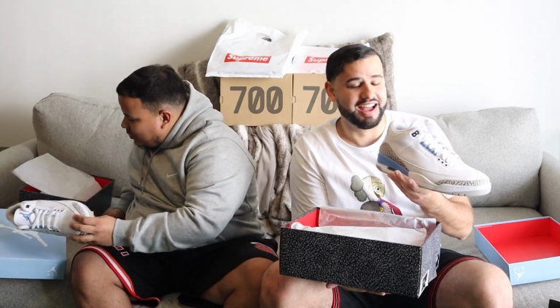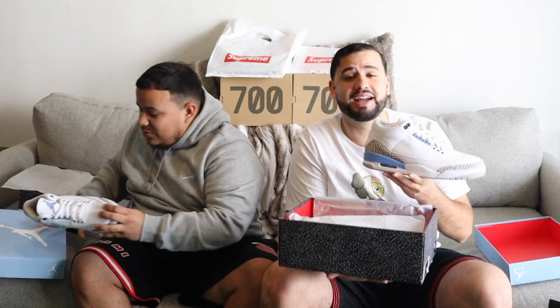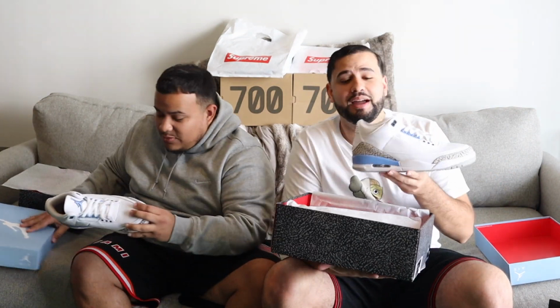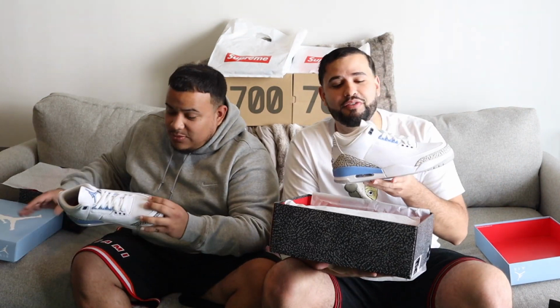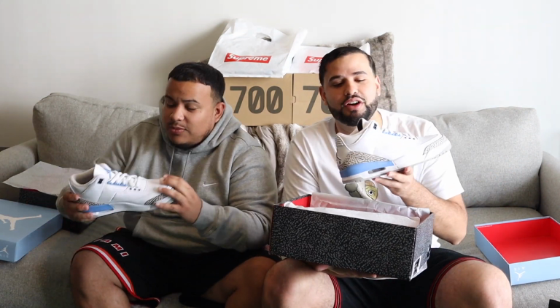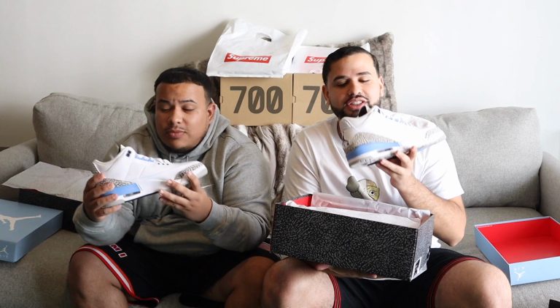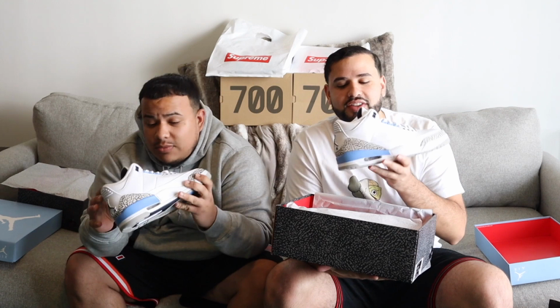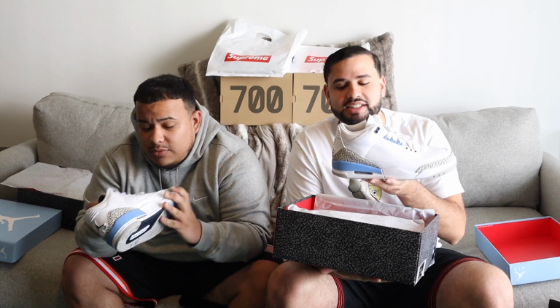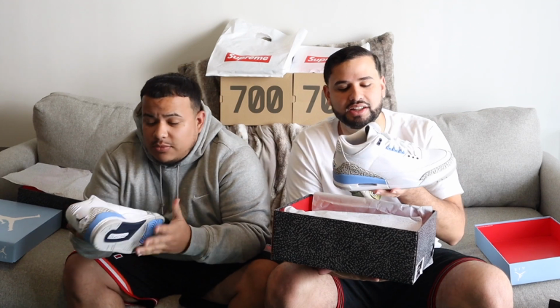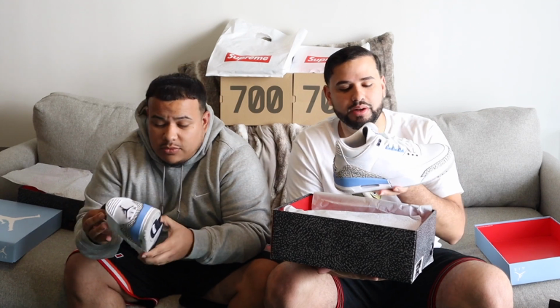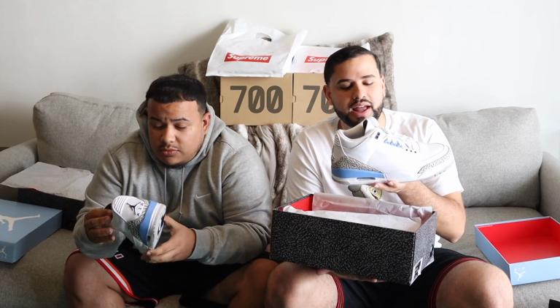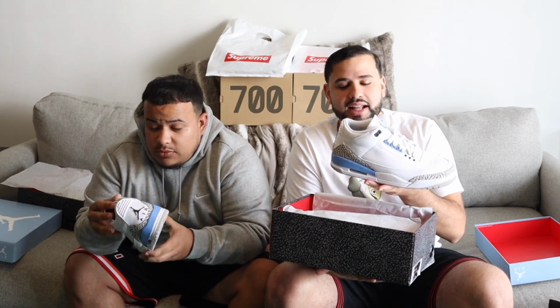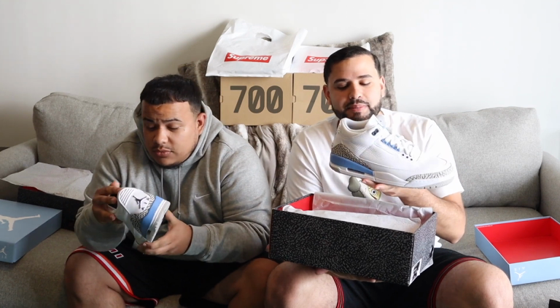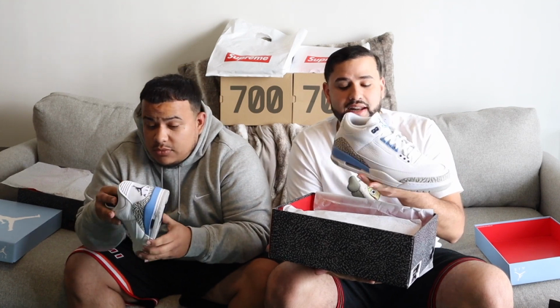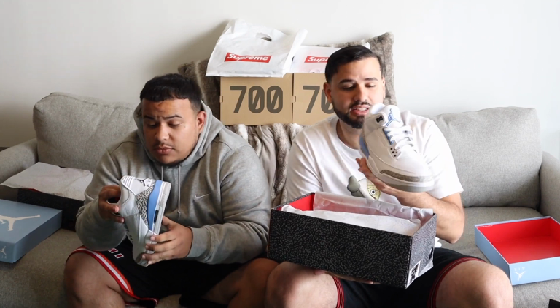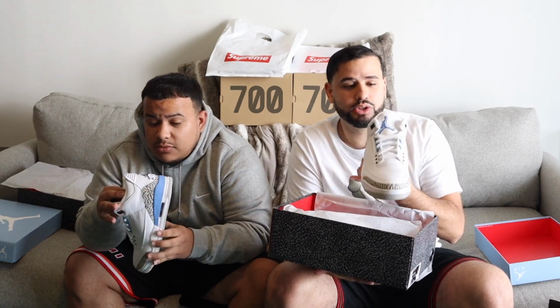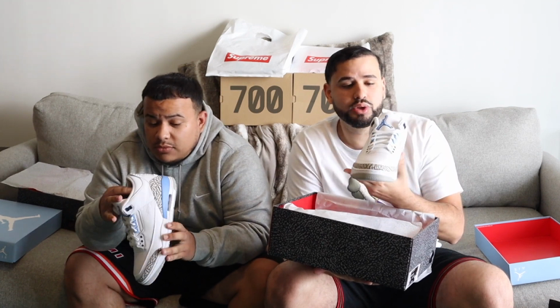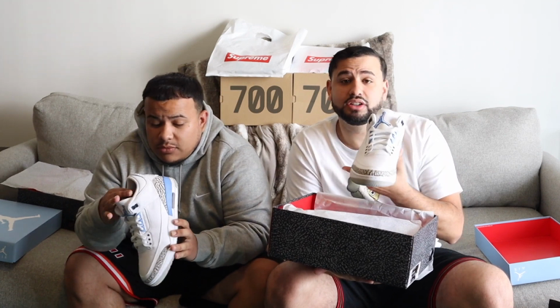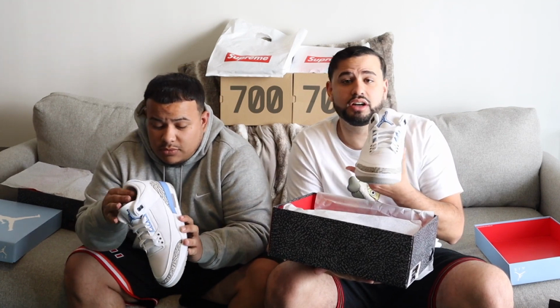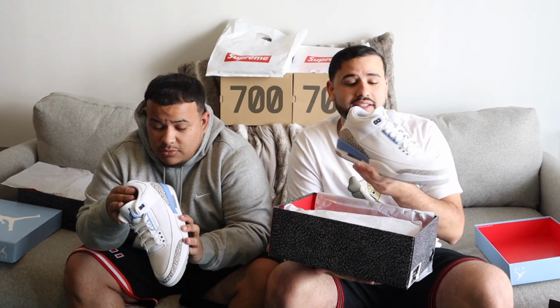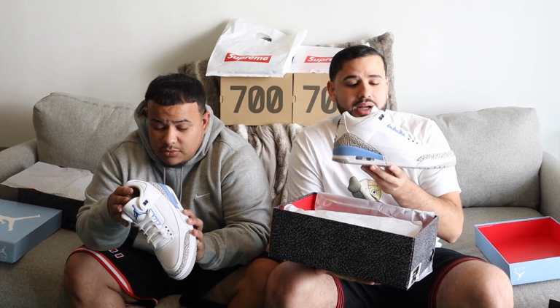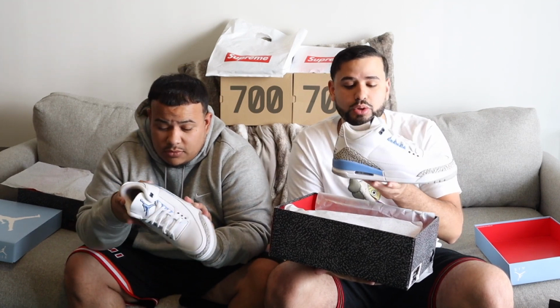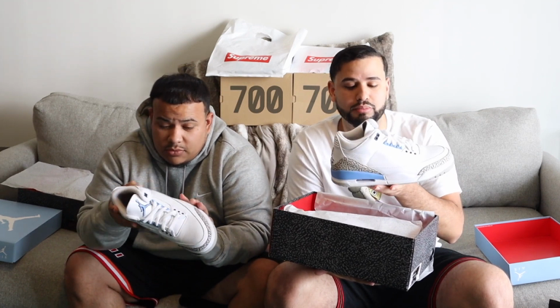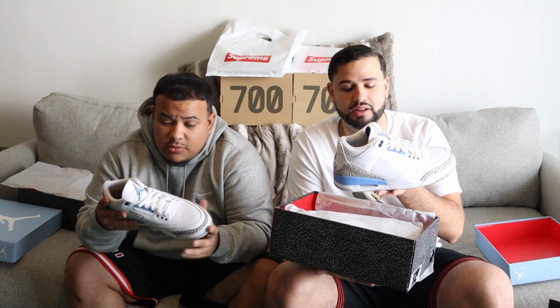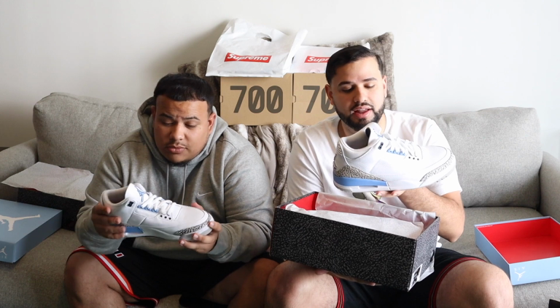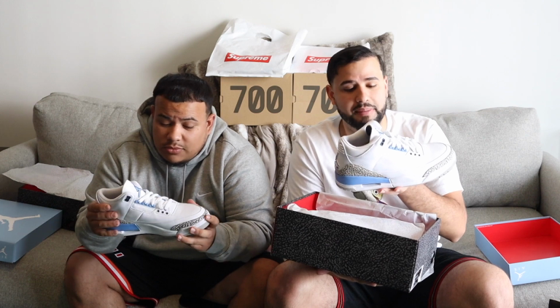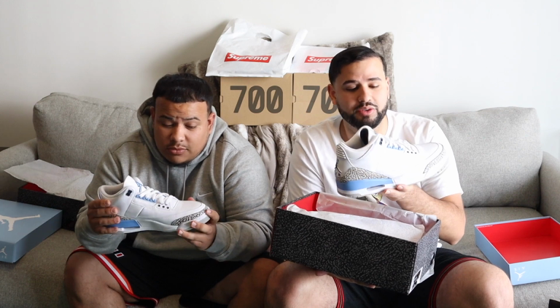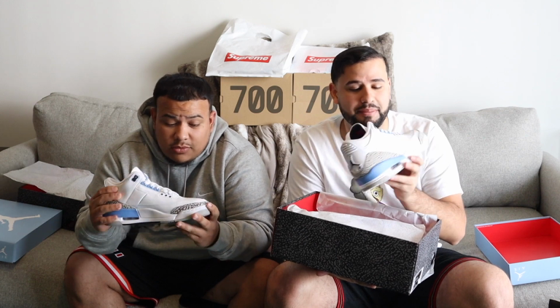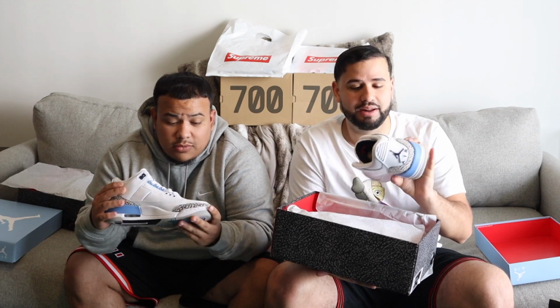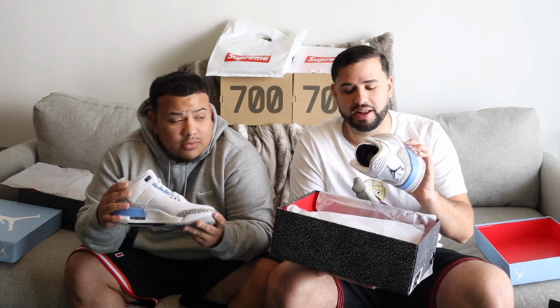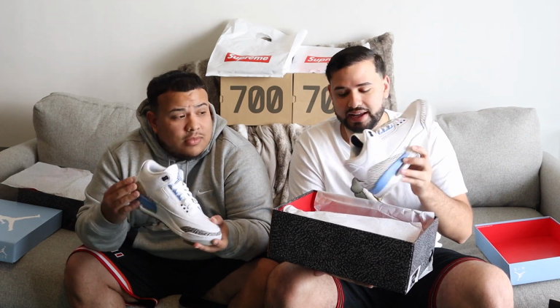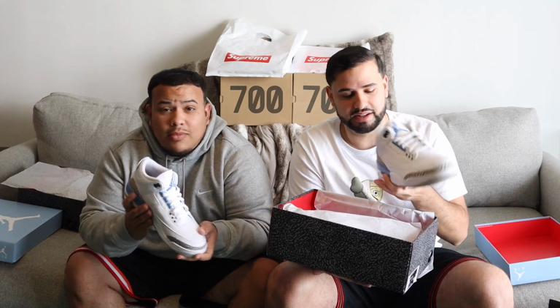I'm not going to lie — when I first saw the first looks of these, I said I'm not getting these because there's no UNC on the tongue. I said I'm not going to do it. But I'm actually really happy that I went ahead and got it.